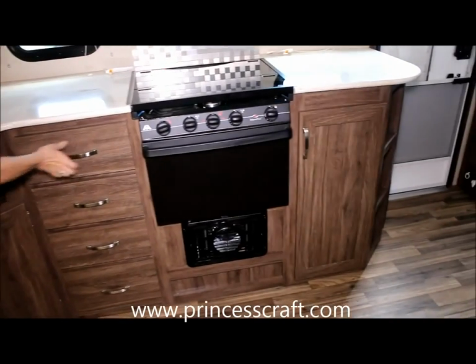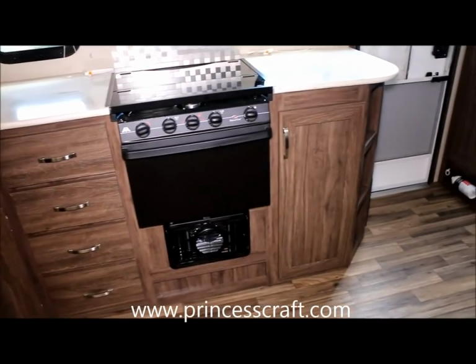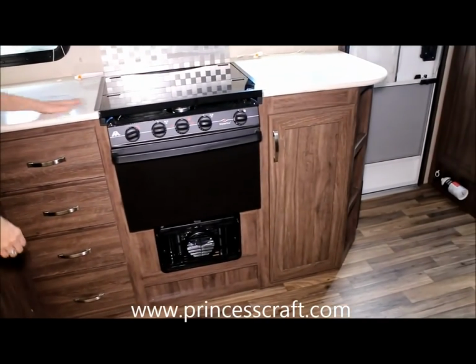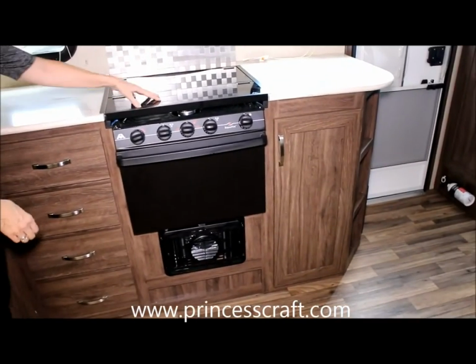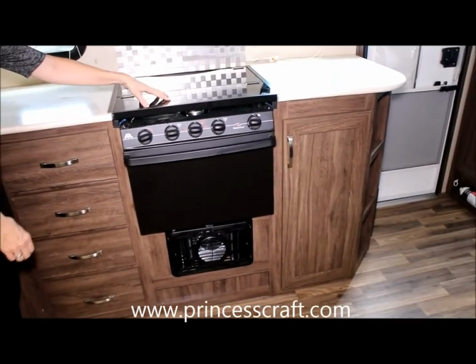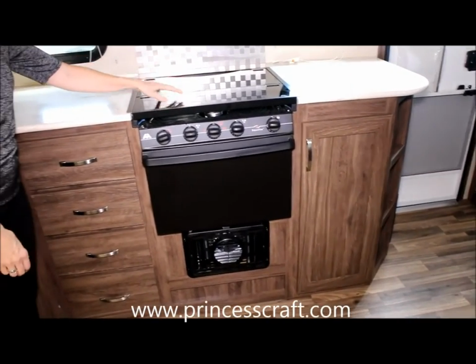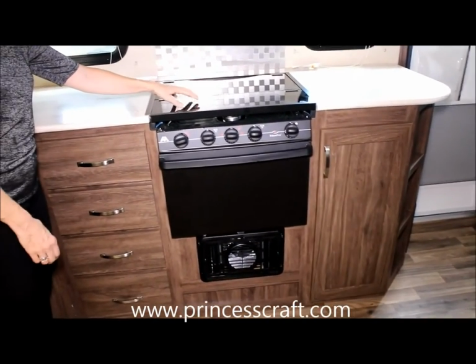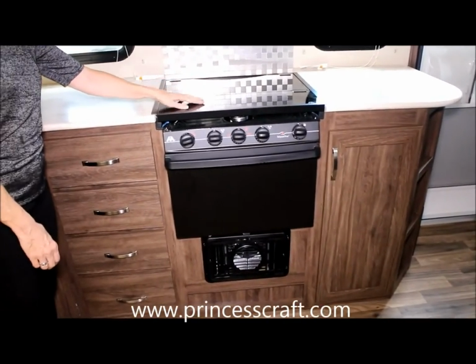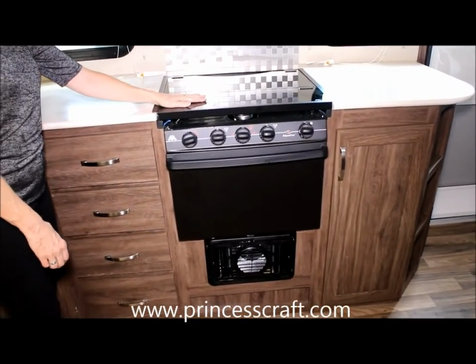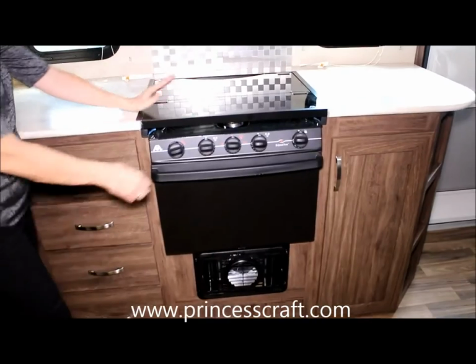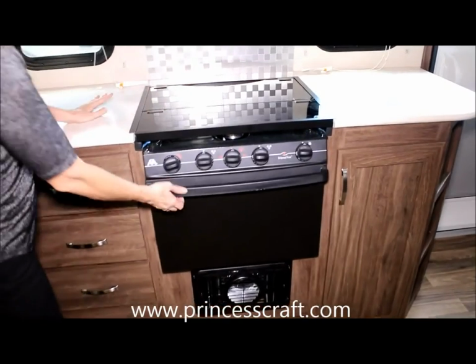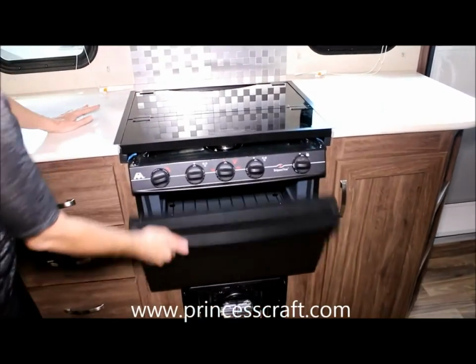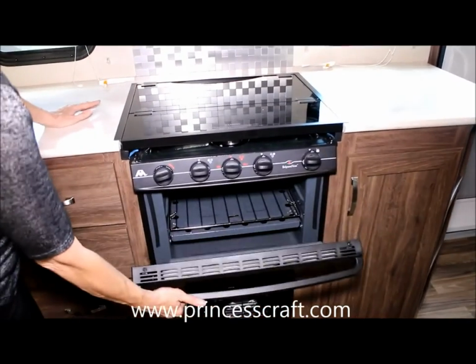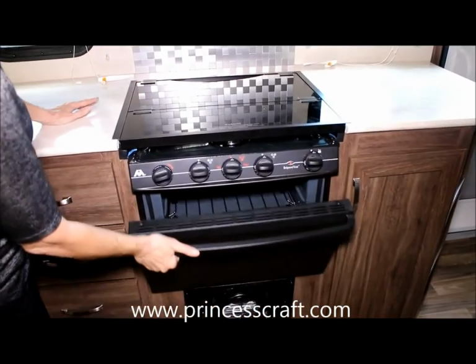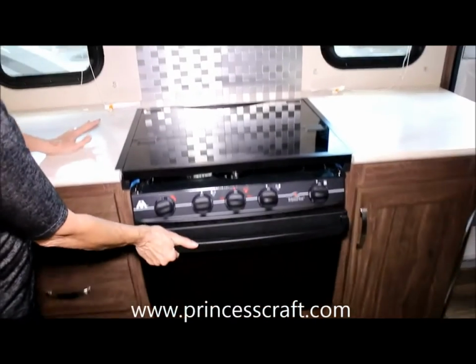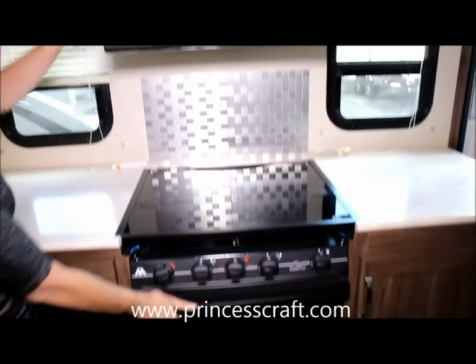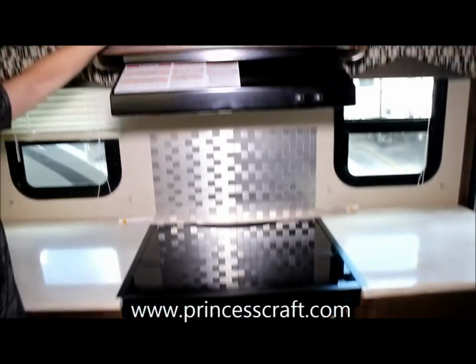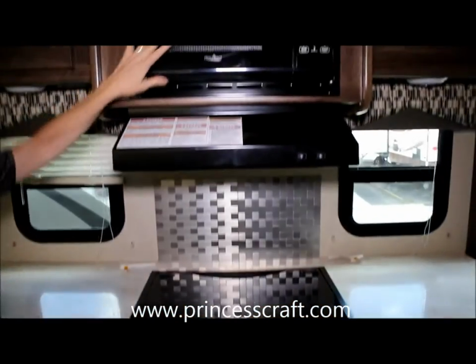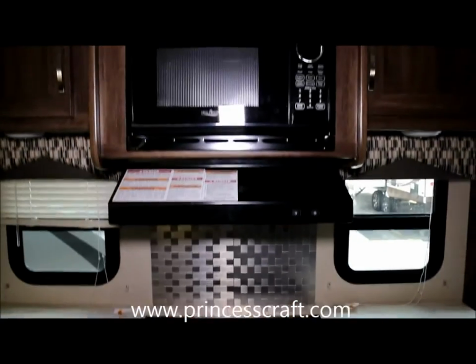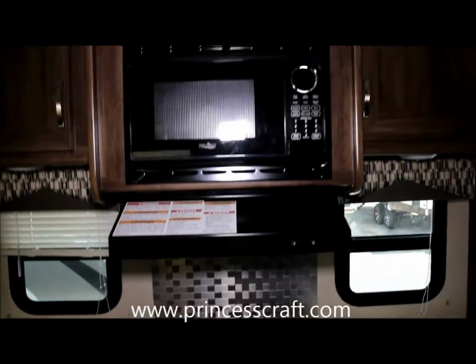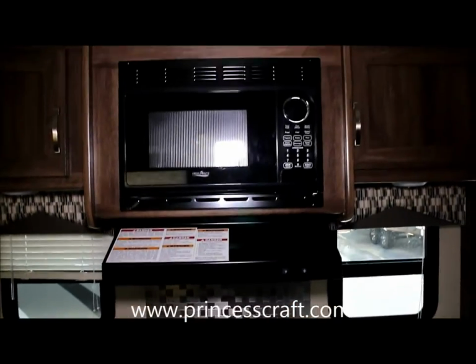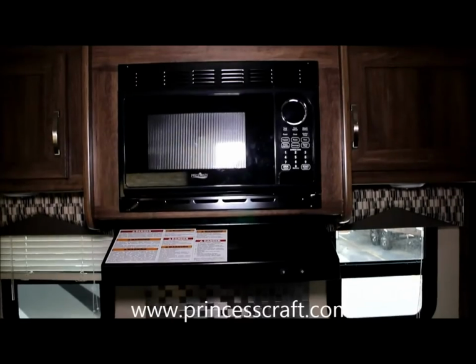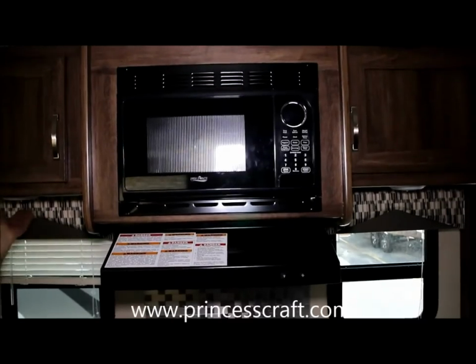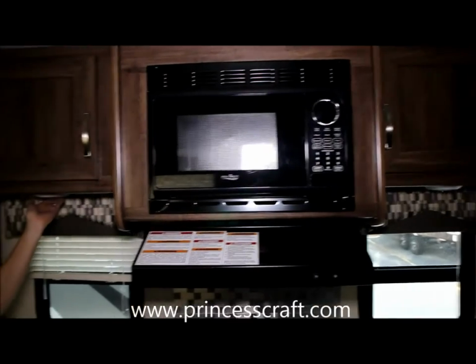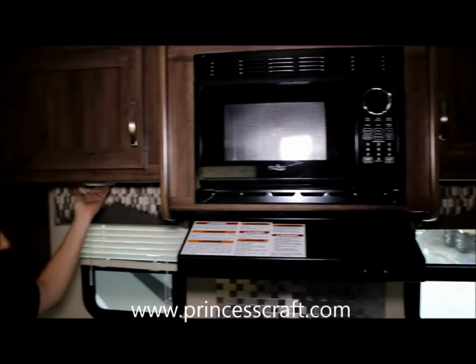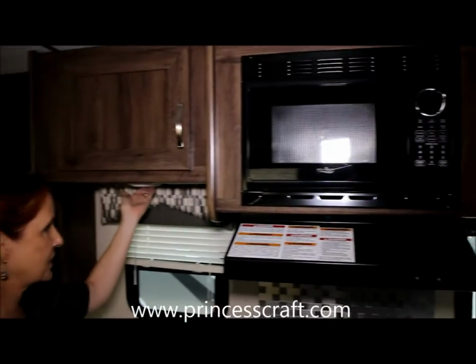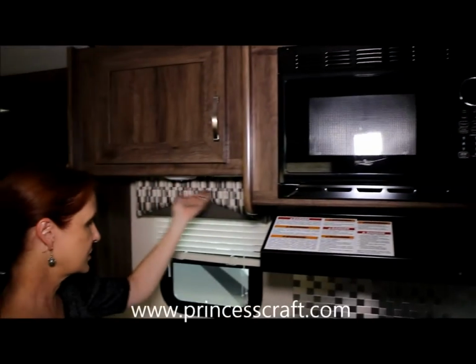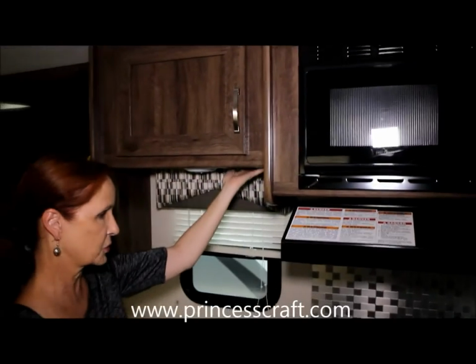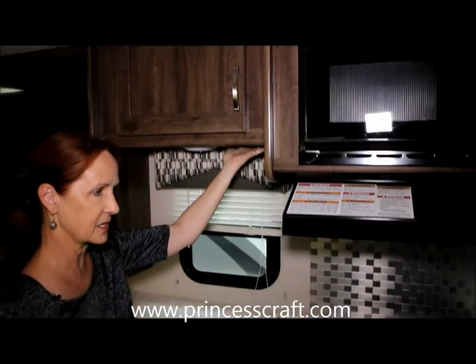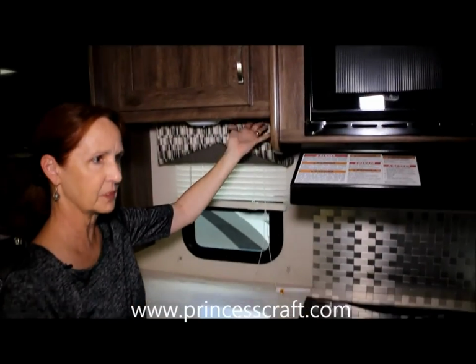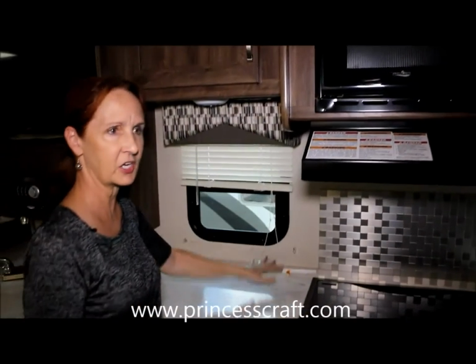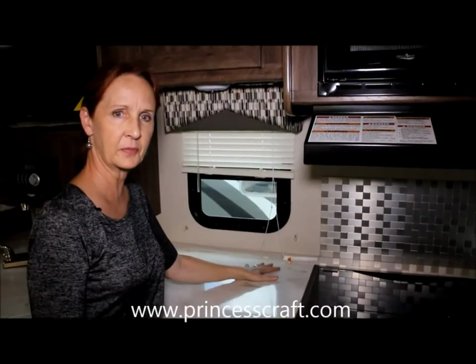When you come down you've got the glass top on the stove, the oven, and the microwave. So it comes fully loaded. LED lighting on this trailer — very nice. You've got extra plugs up here to plug in that coffee pot.